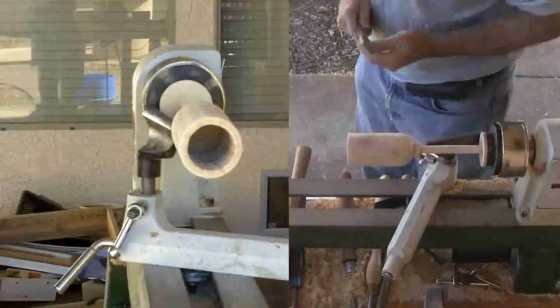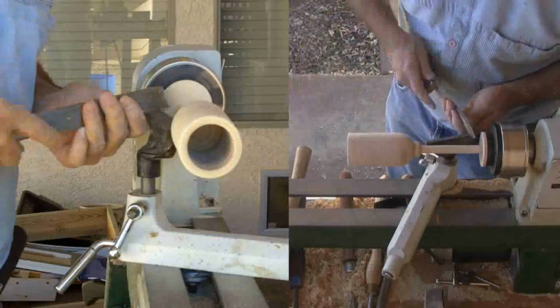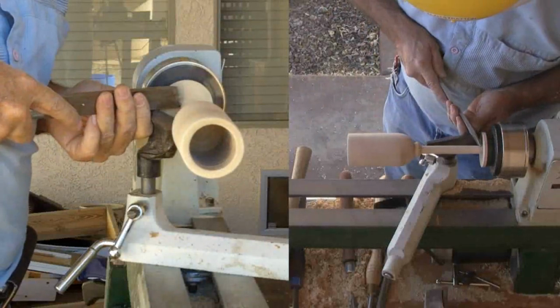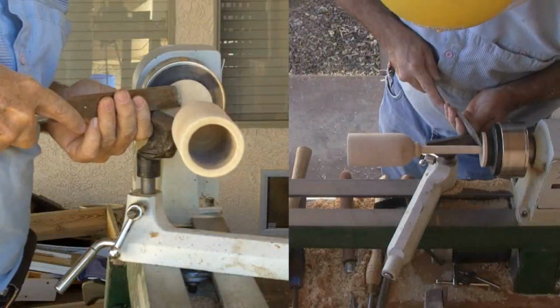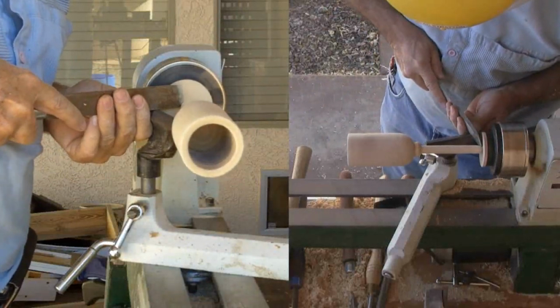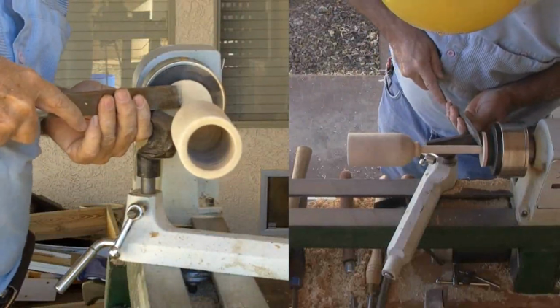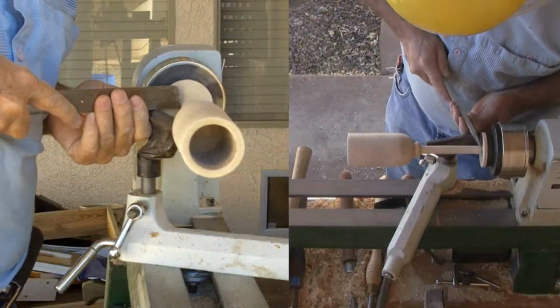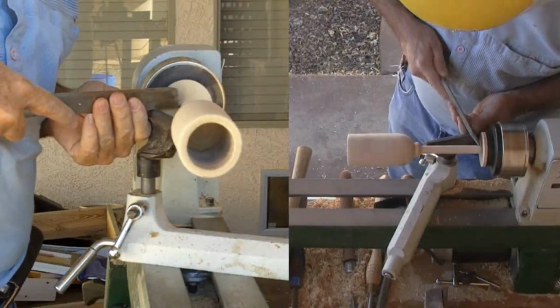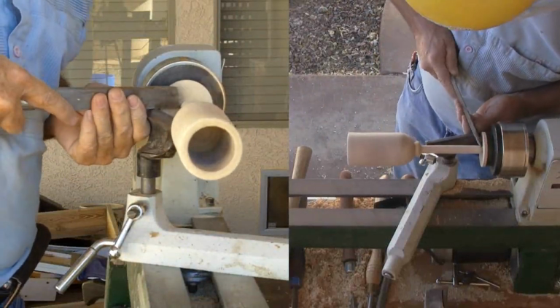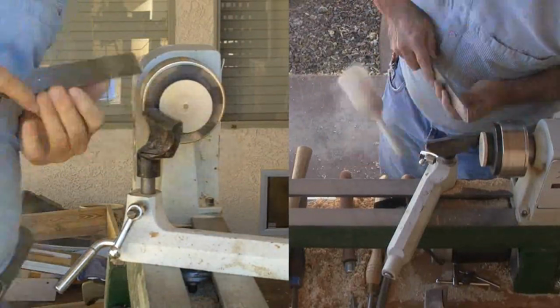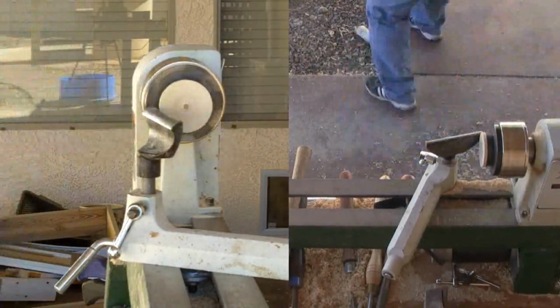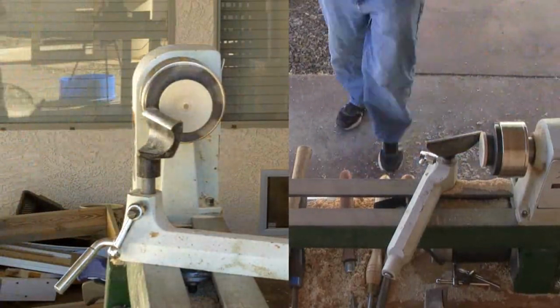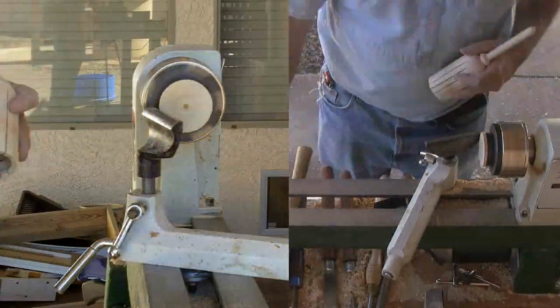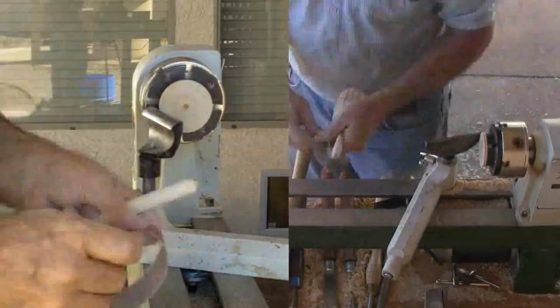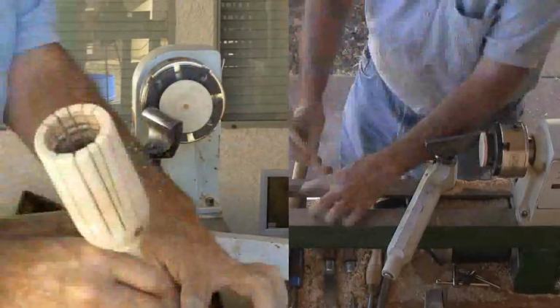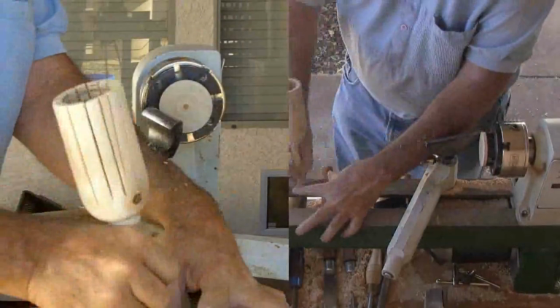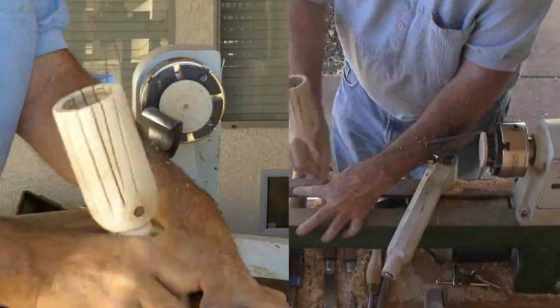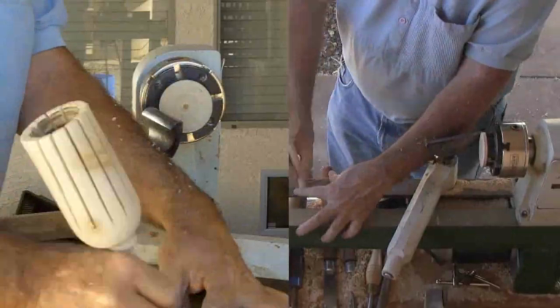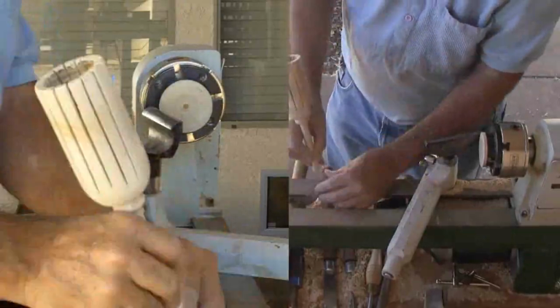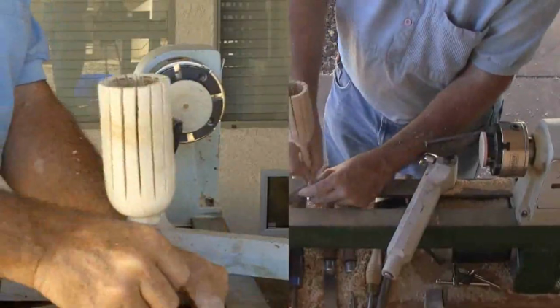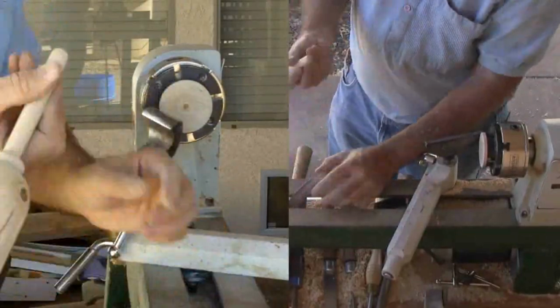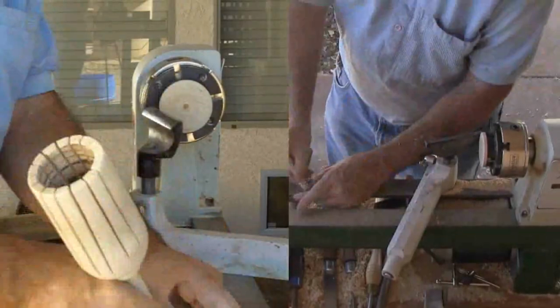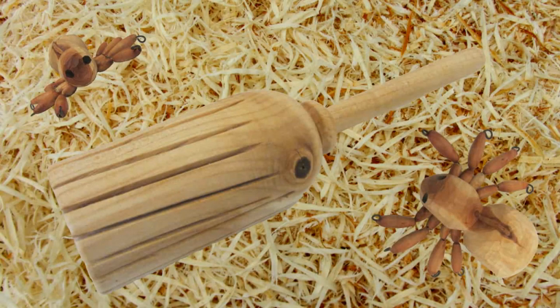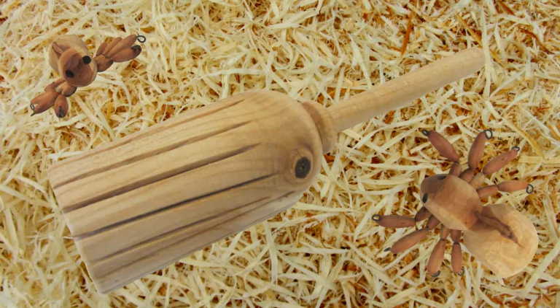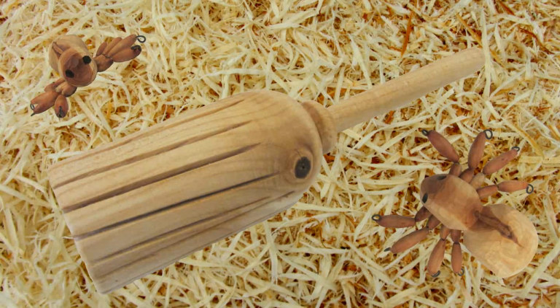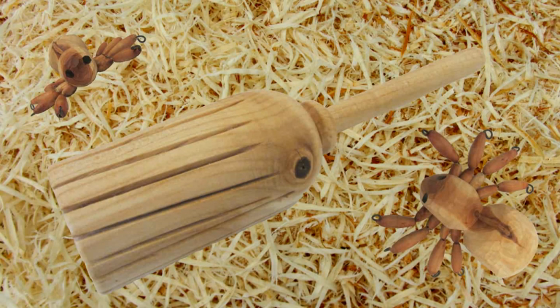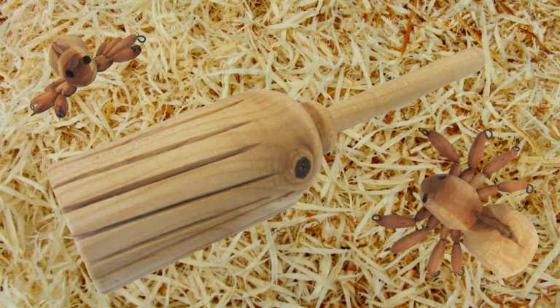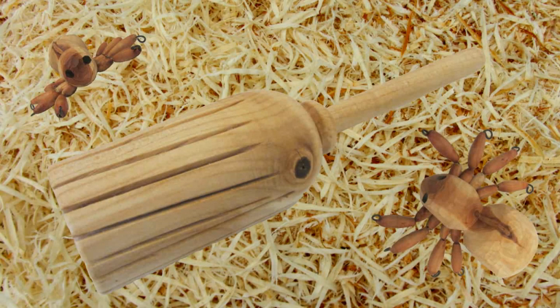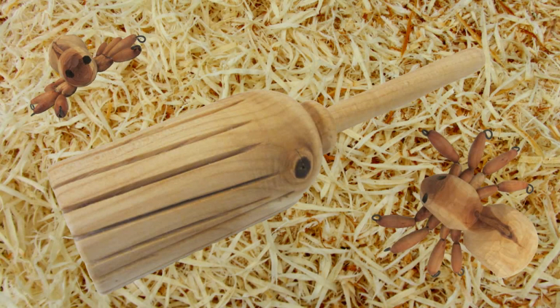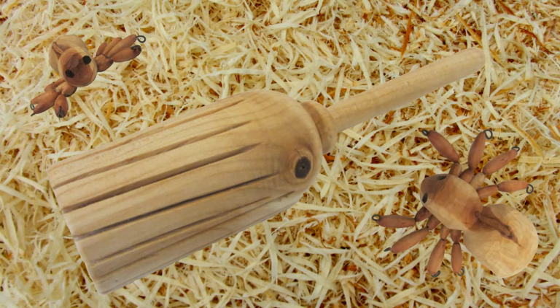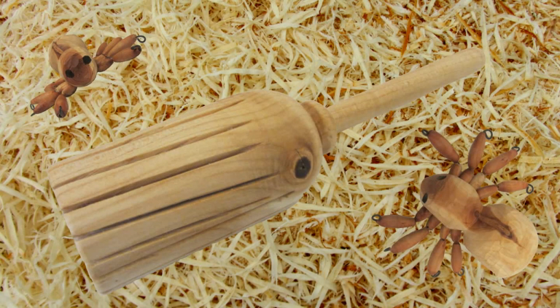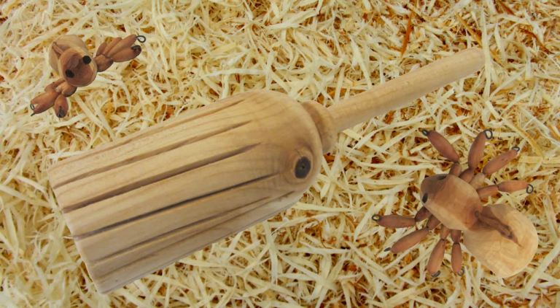Finally, I'll part it off with a skew. This one is so activated that it already tried to fly away. Now I have a witch's broom — the perfect accessory for any witch.